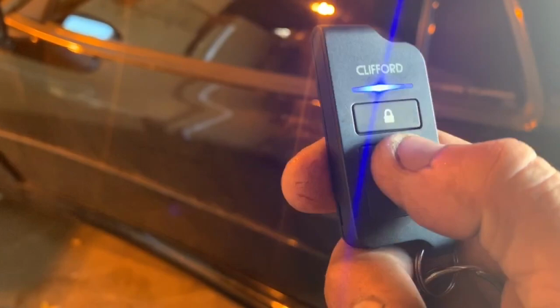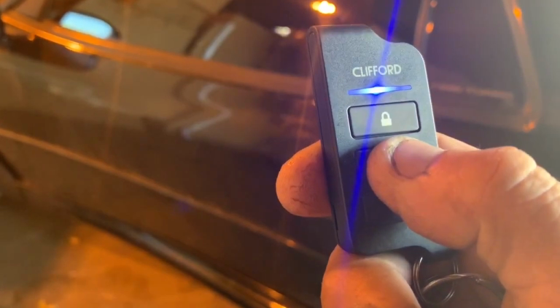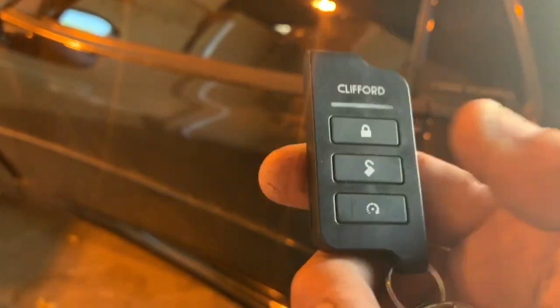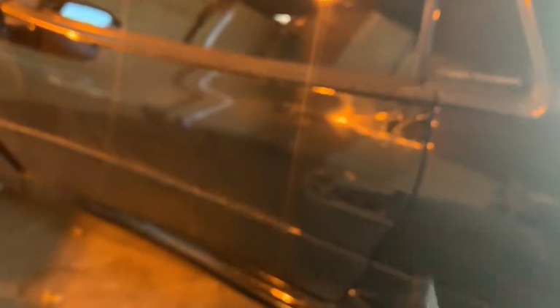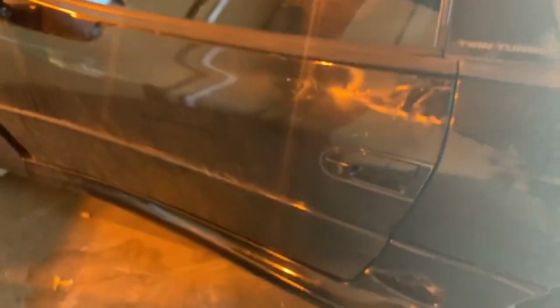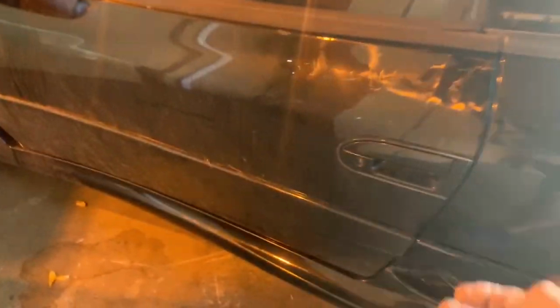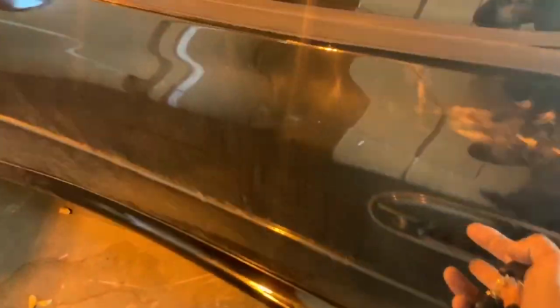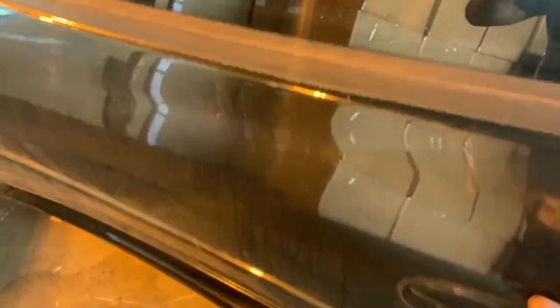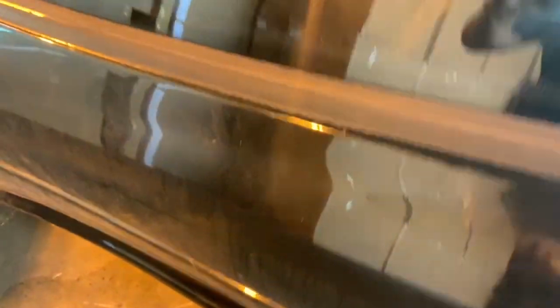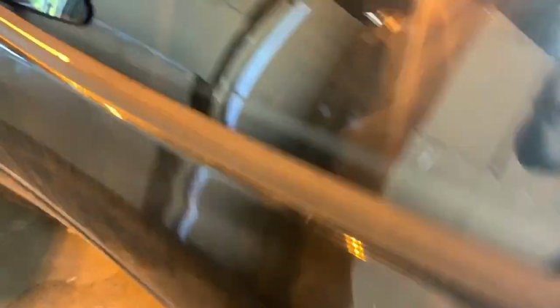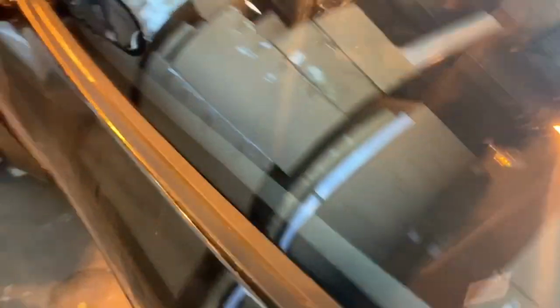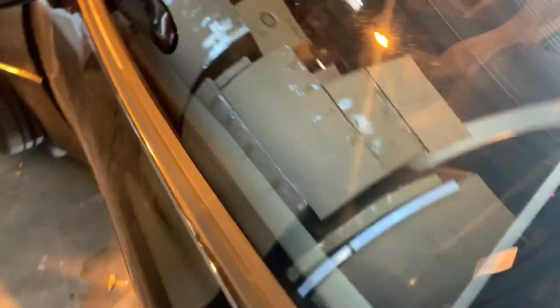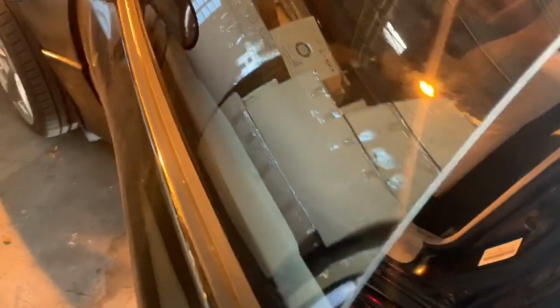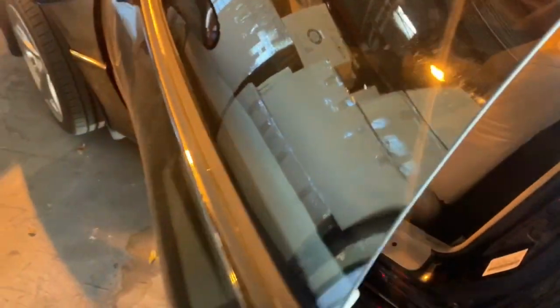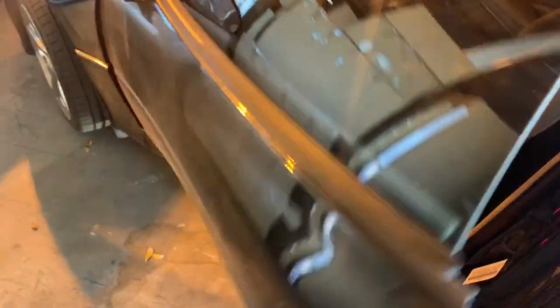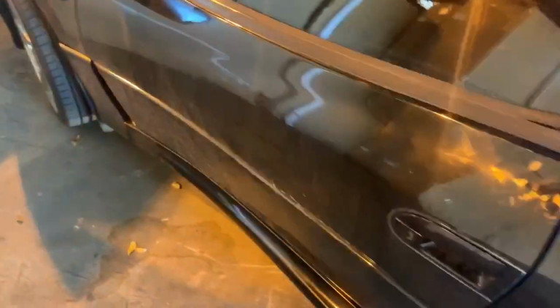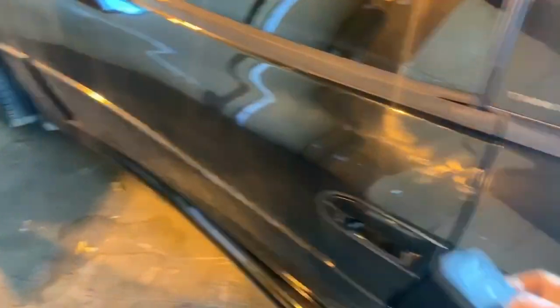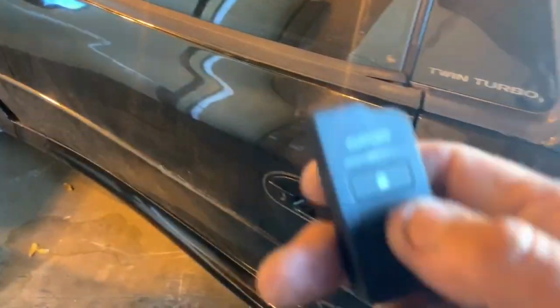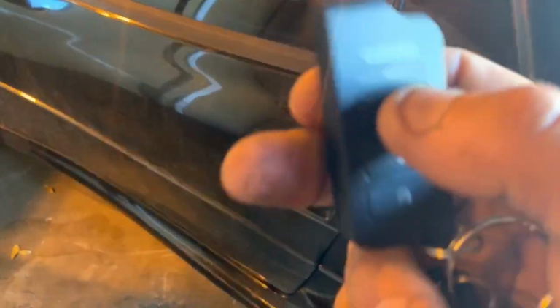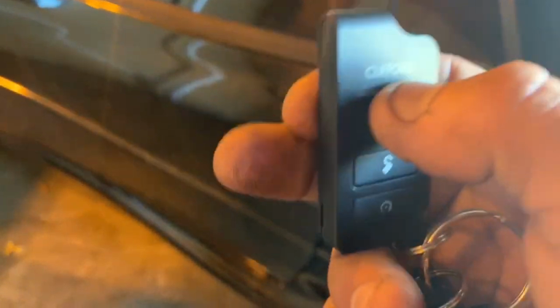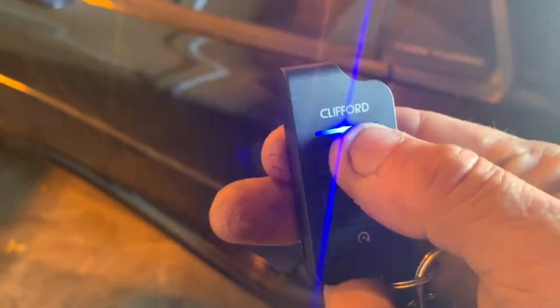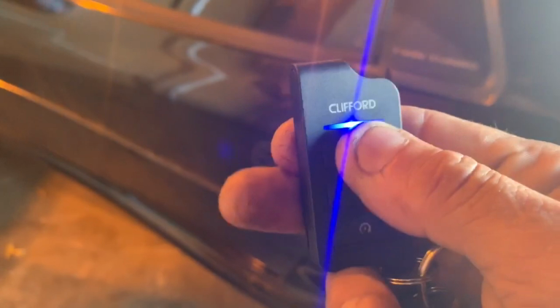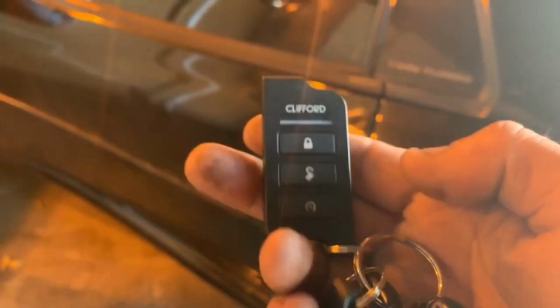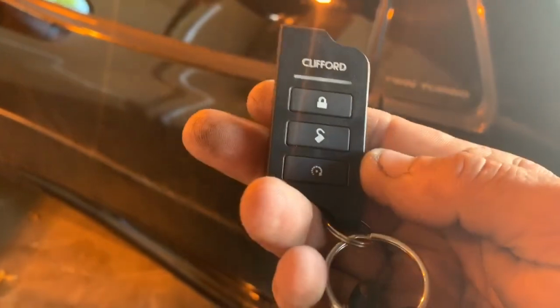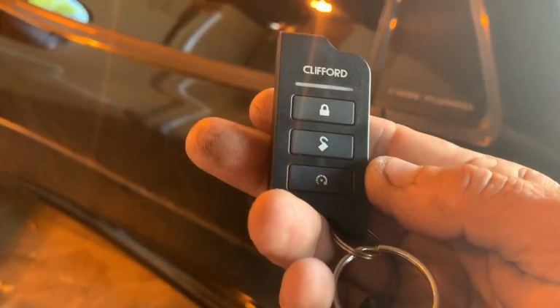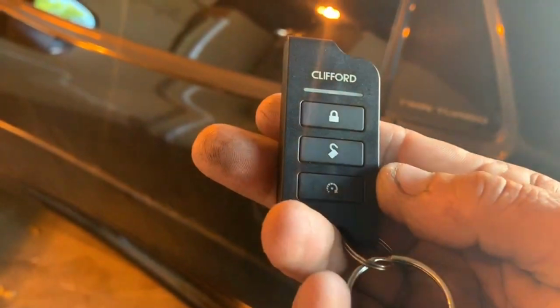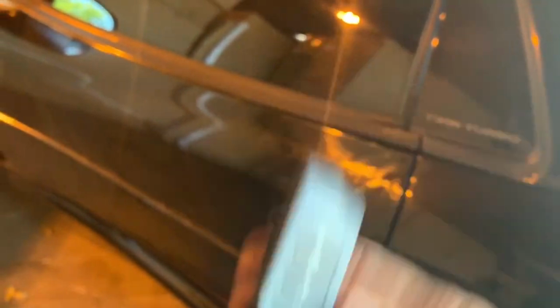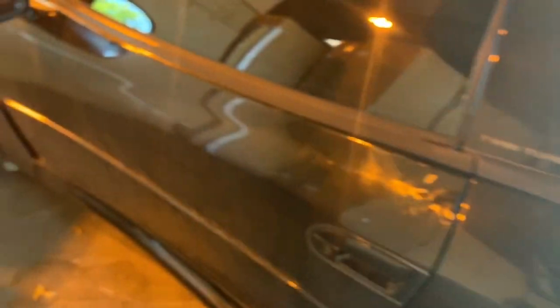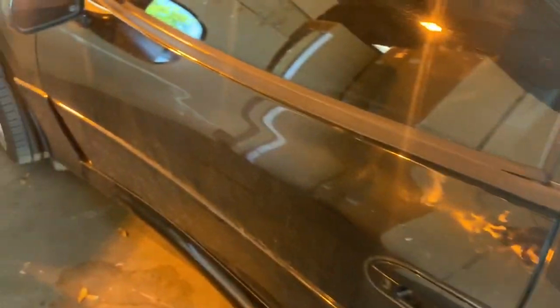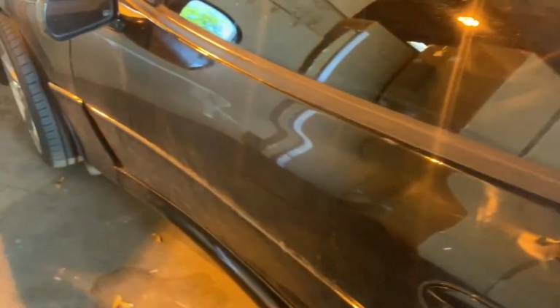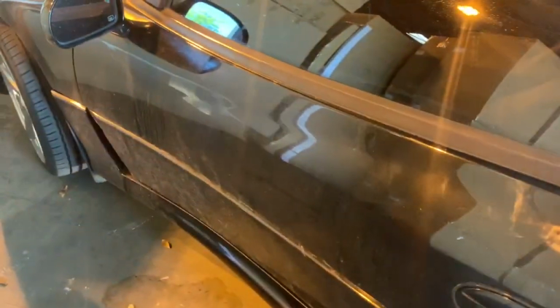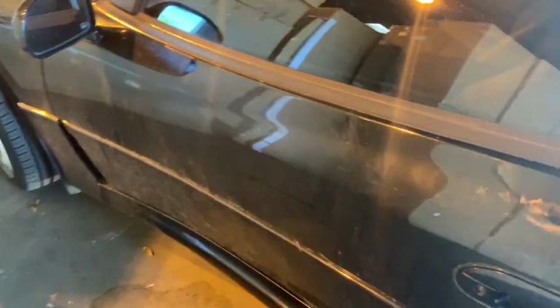You're going to hit unlock. That was two chirps — it turns off the alarm and unlocks your doors. One chirp arms the alarm and locks your doors.